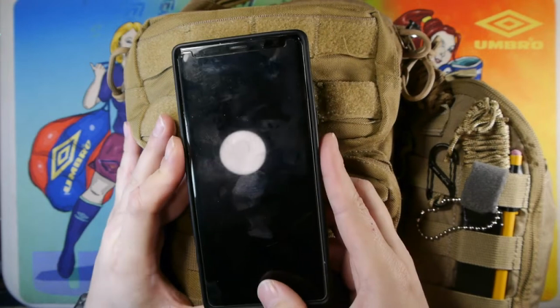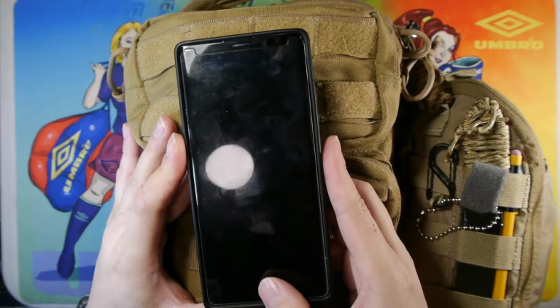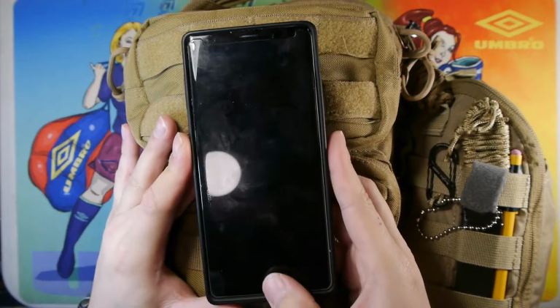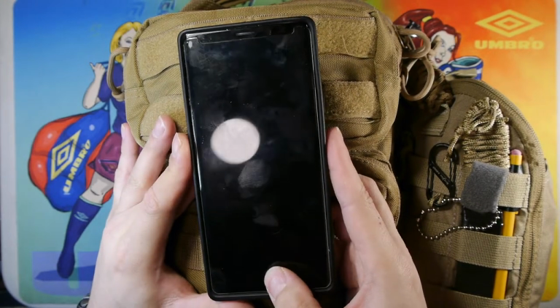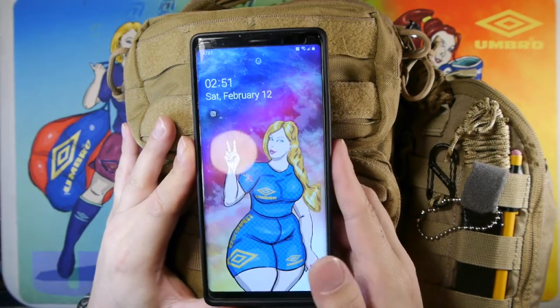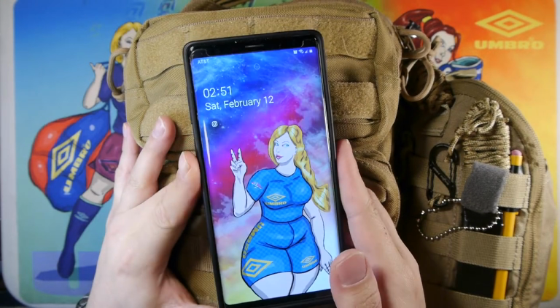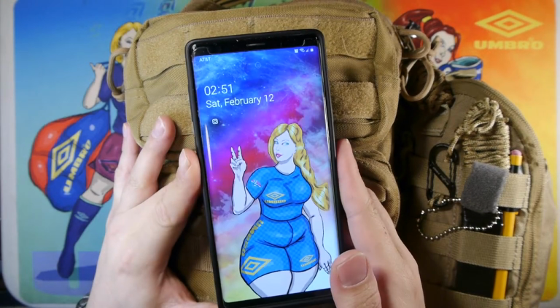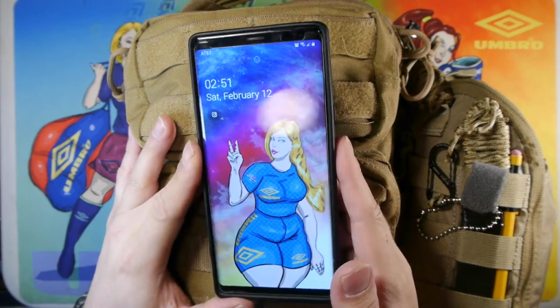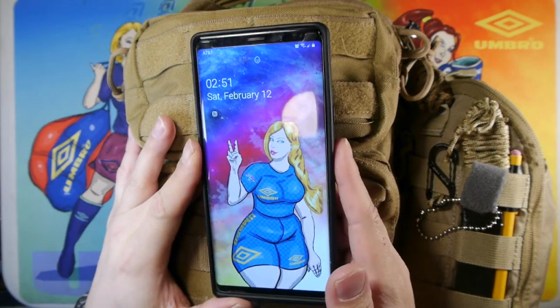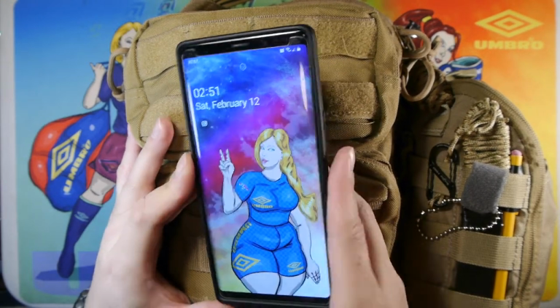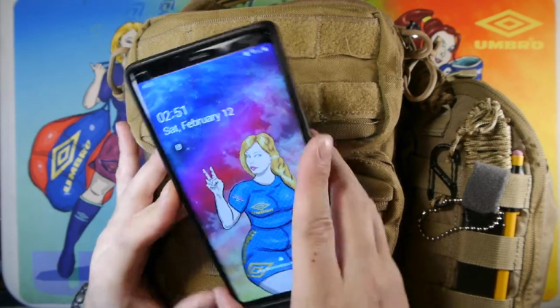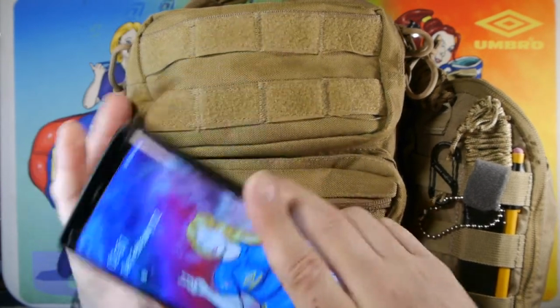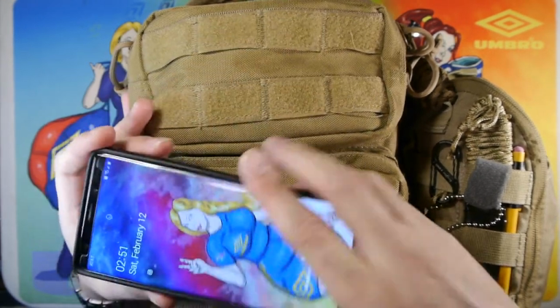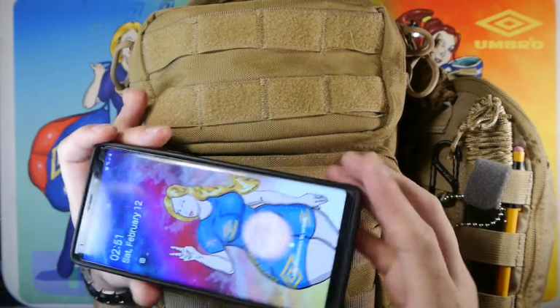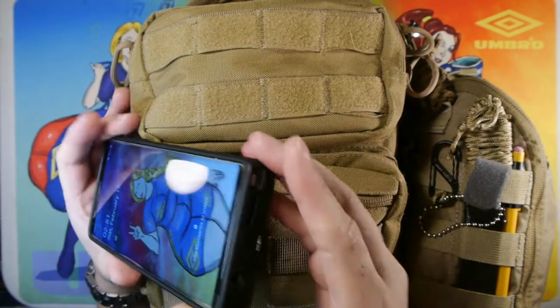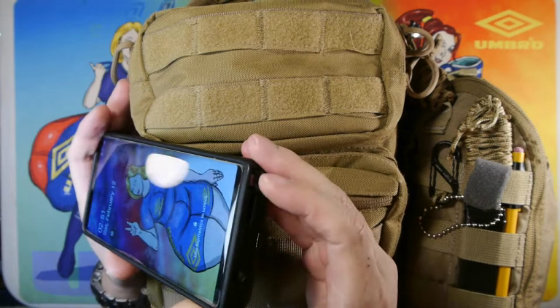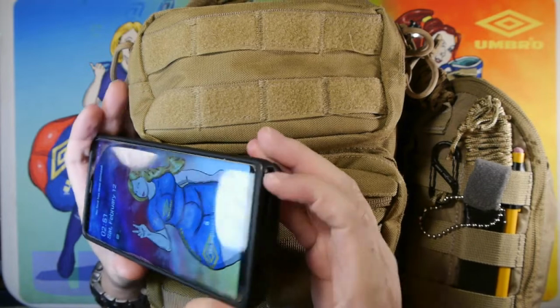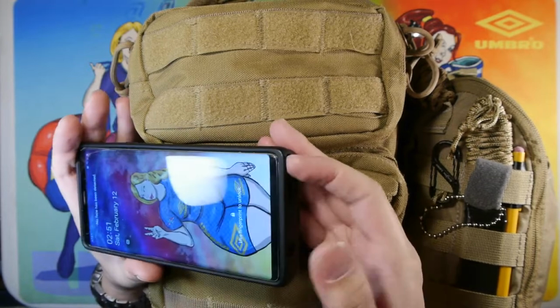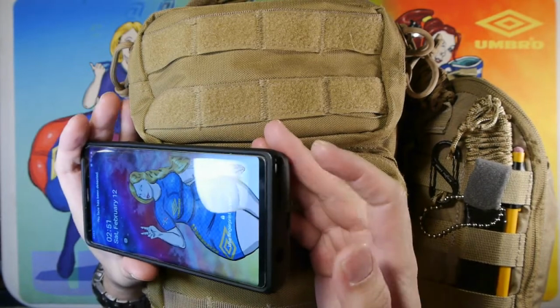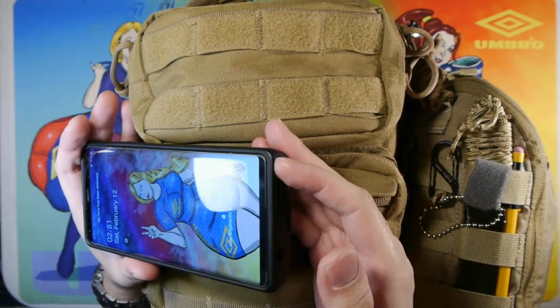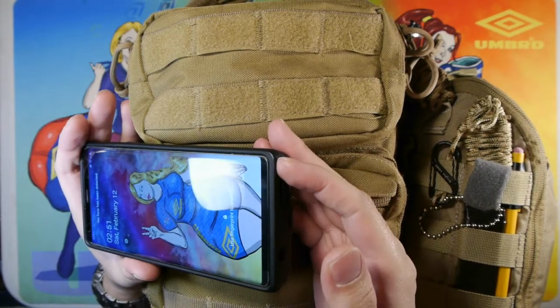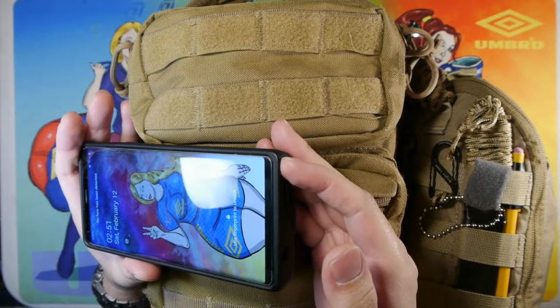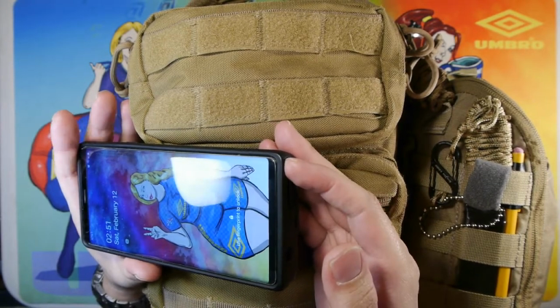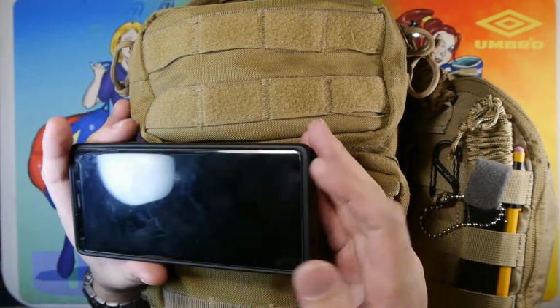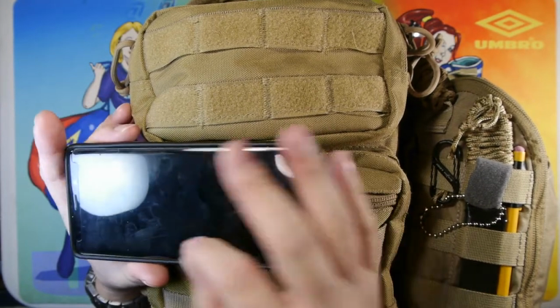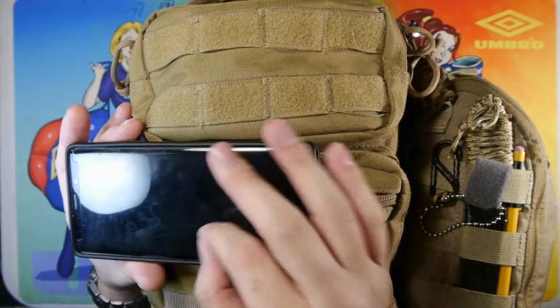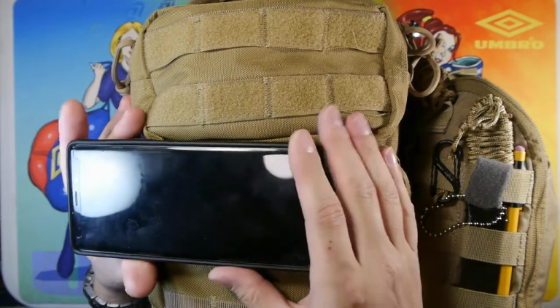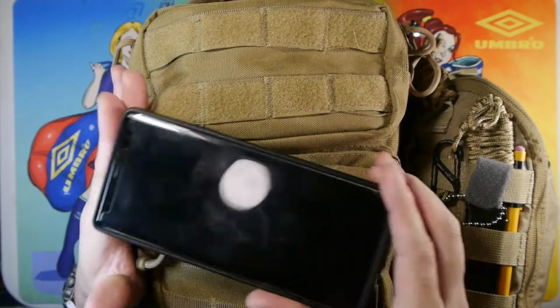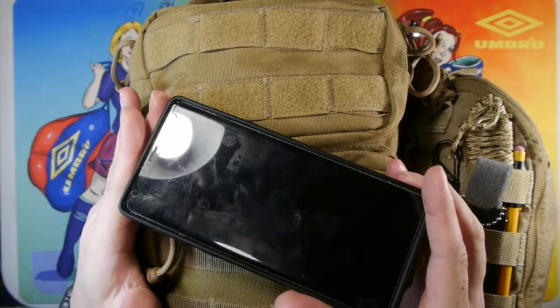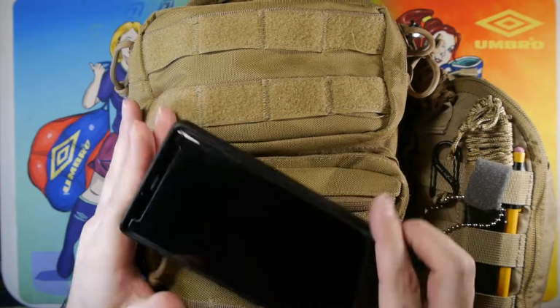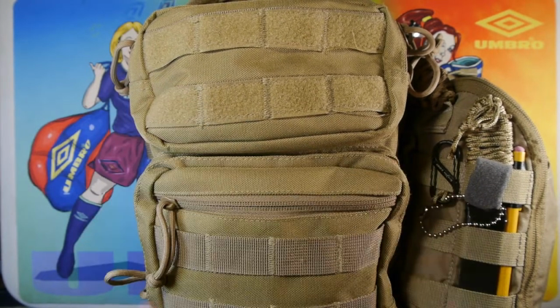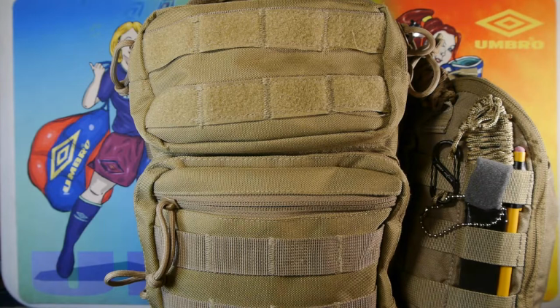This is my Samsung Note 9. It's a basic smartphone with the added benefit of having a pen stylus inside it that I can draw on my phone with, because I like drawing.